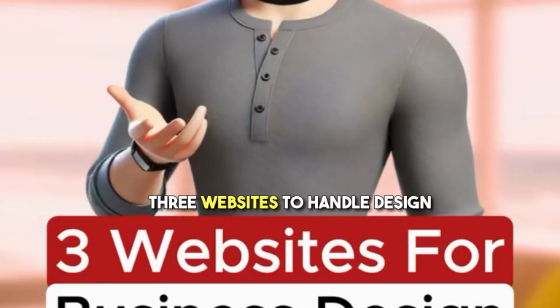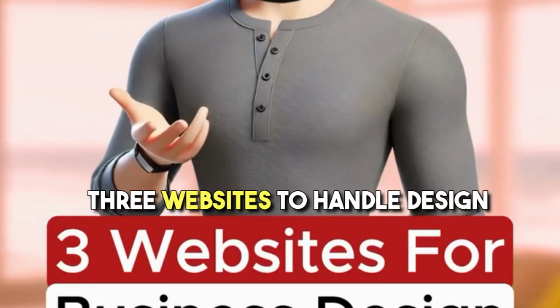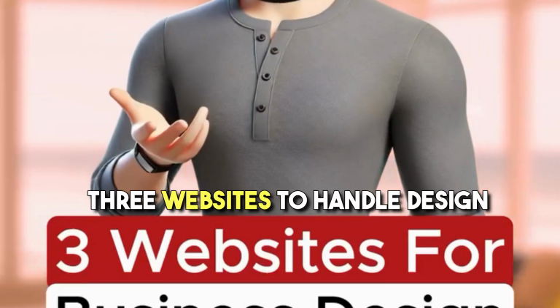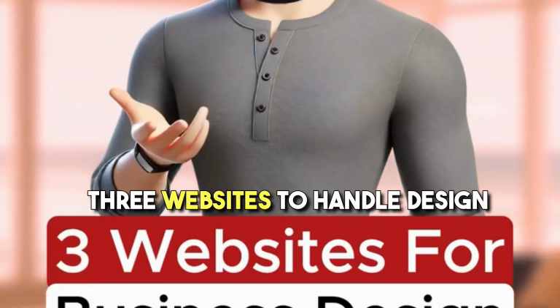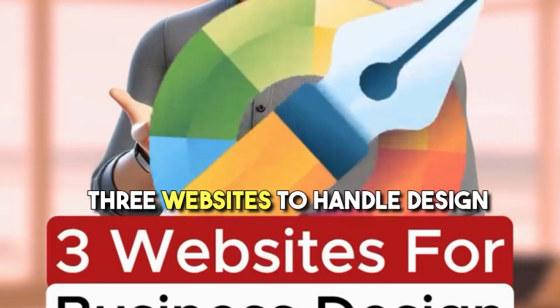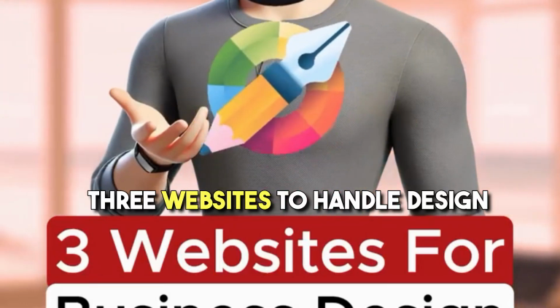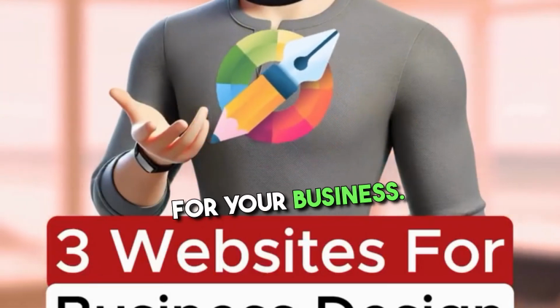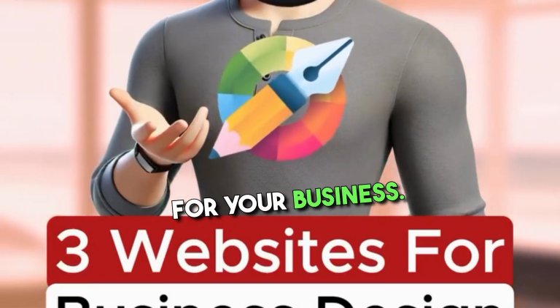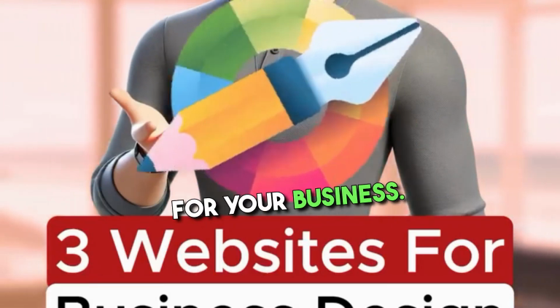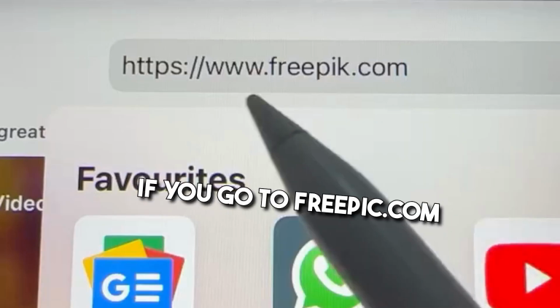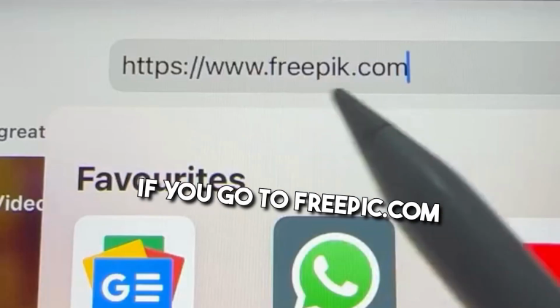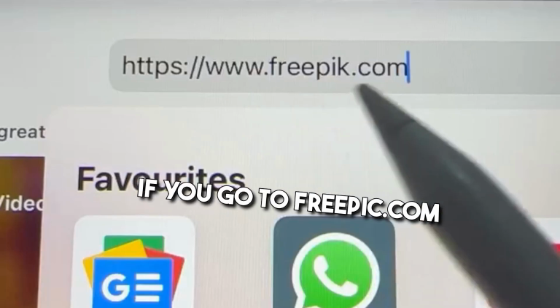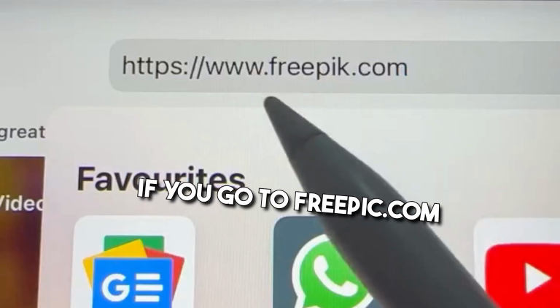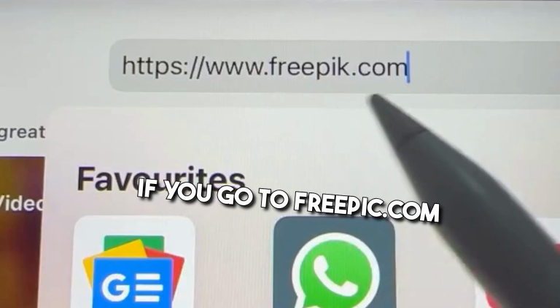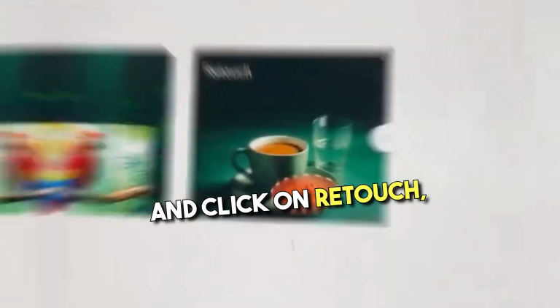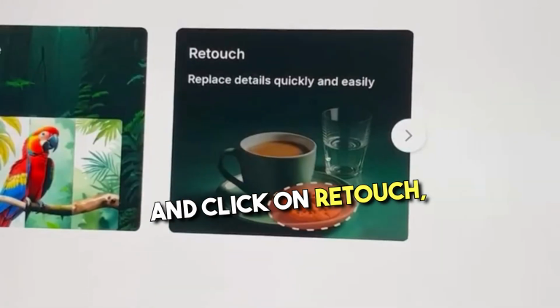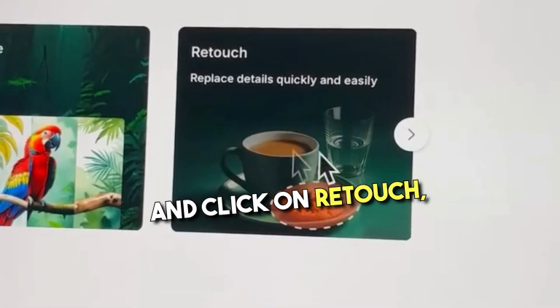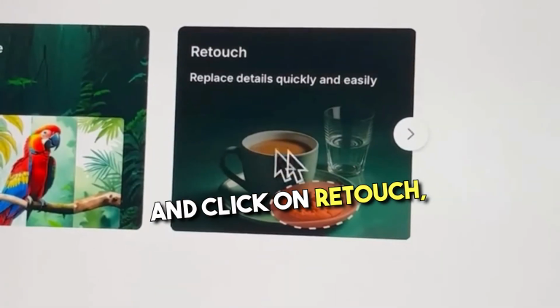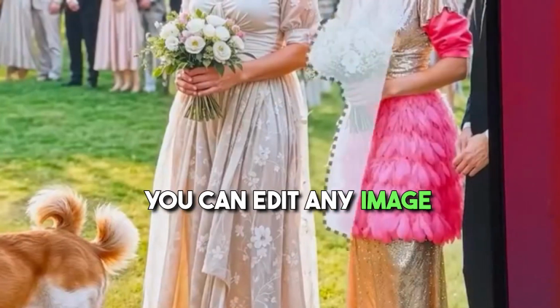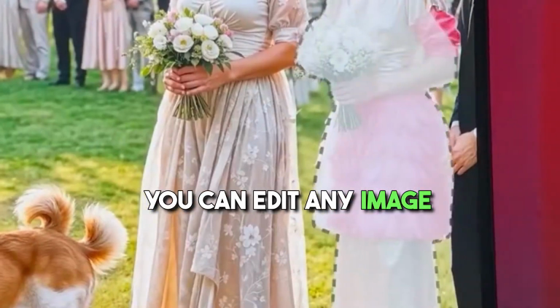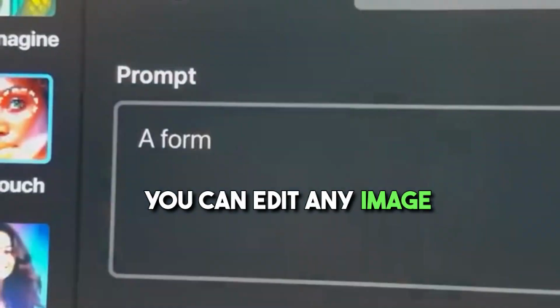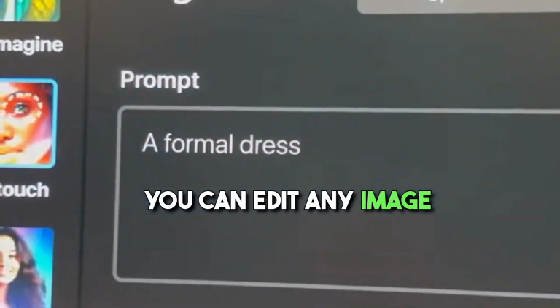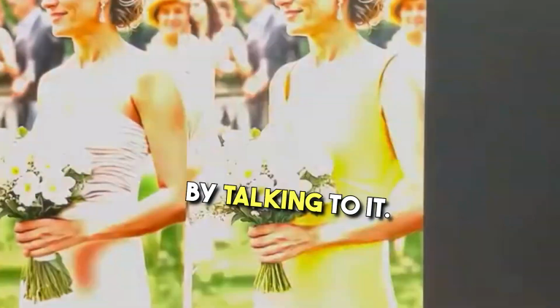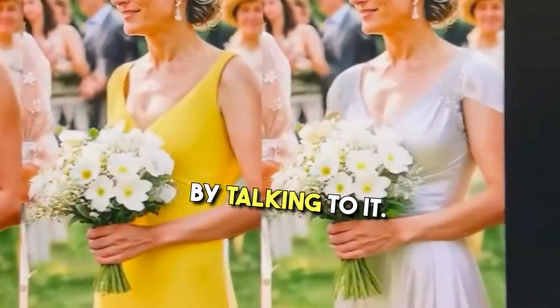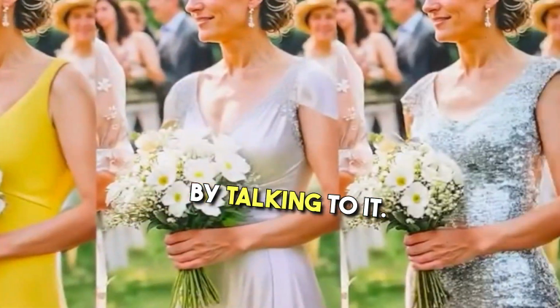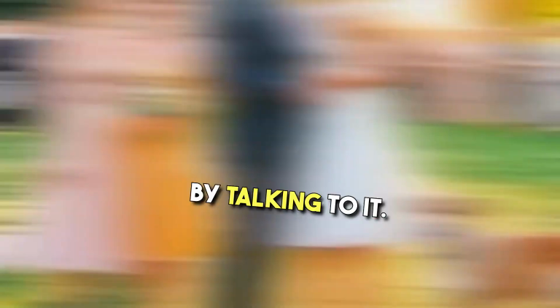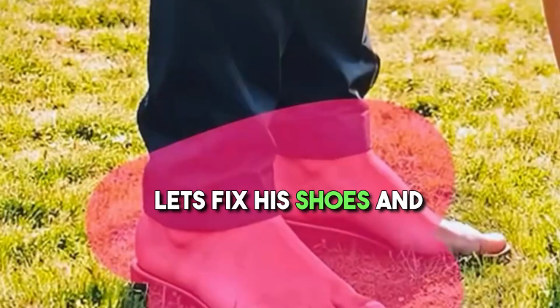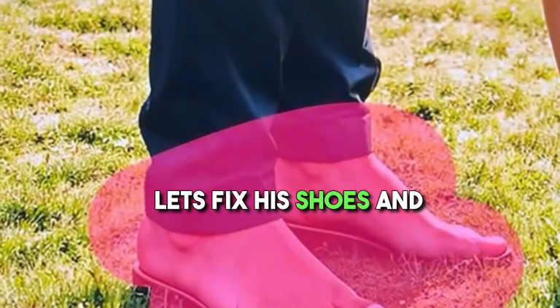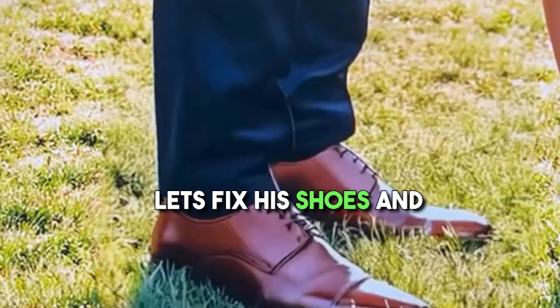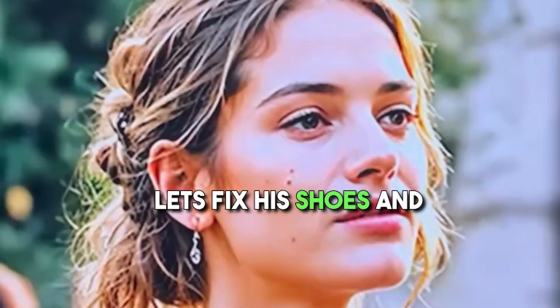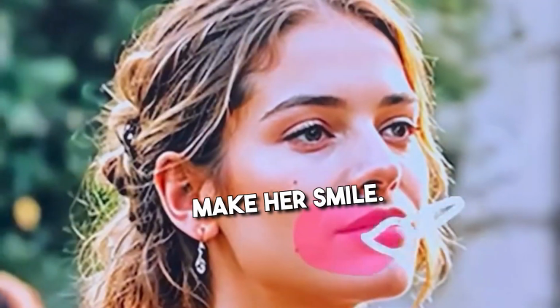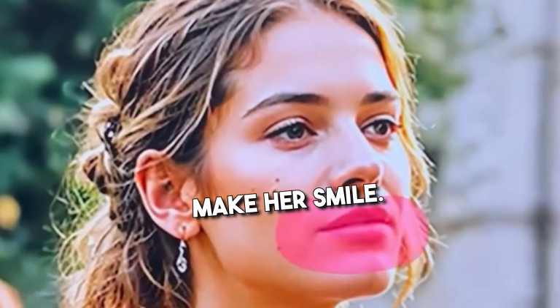Three websites to handle design for your business. If you go to freepic.com and click on retouch, you can edit any image by talking to it. Let's fix his shoes and make her smile.